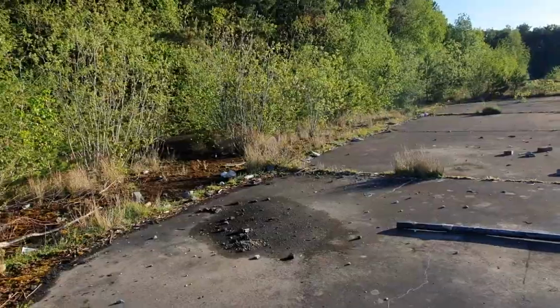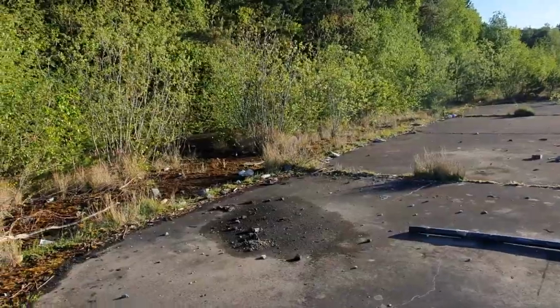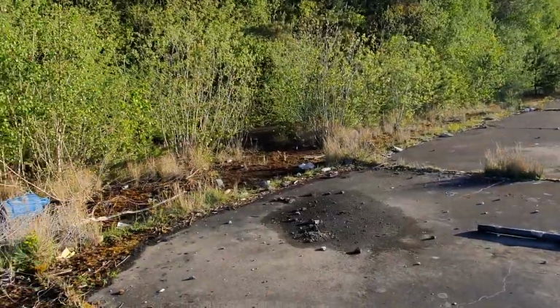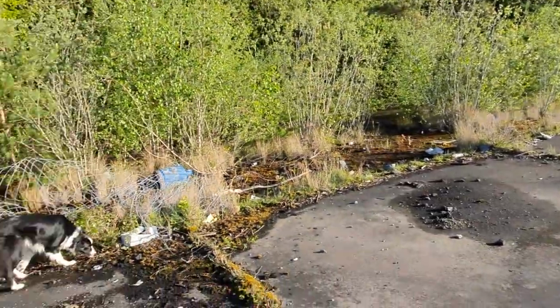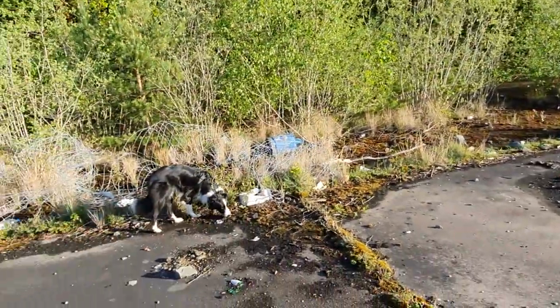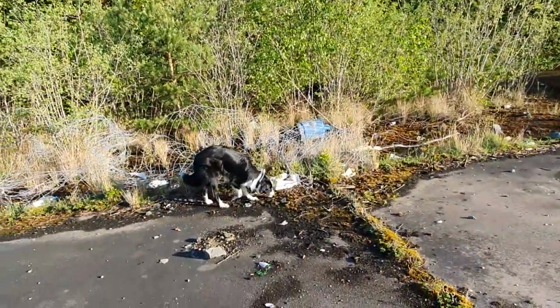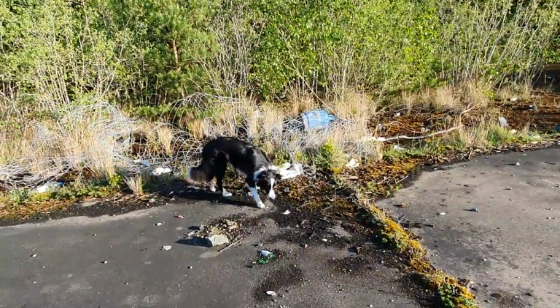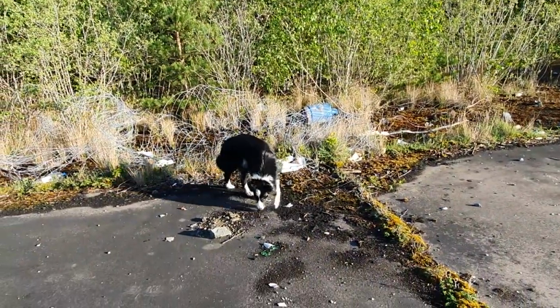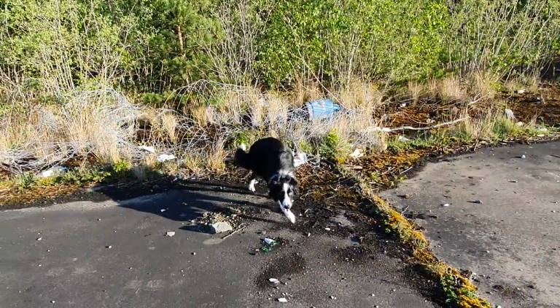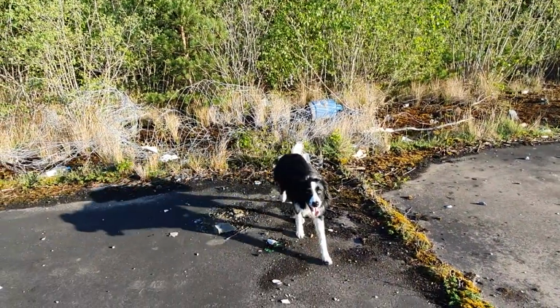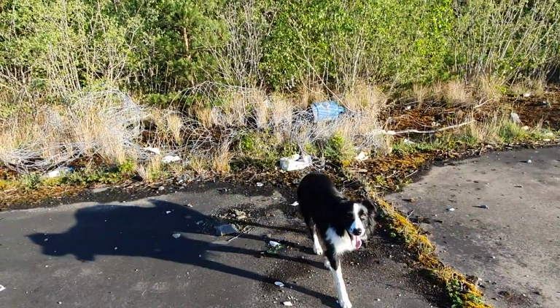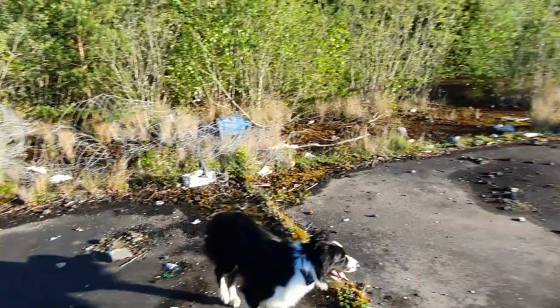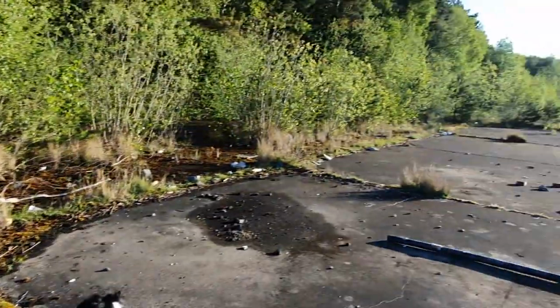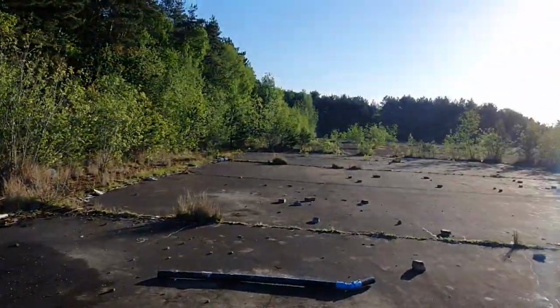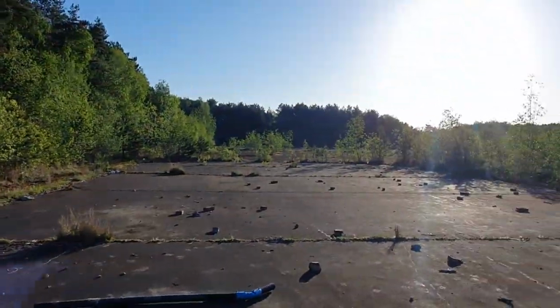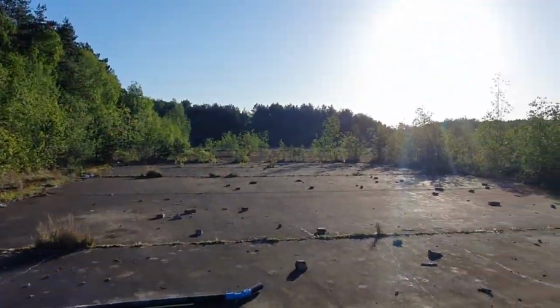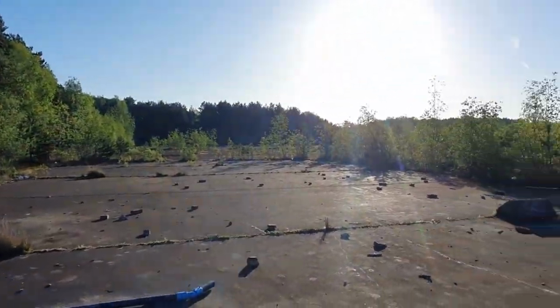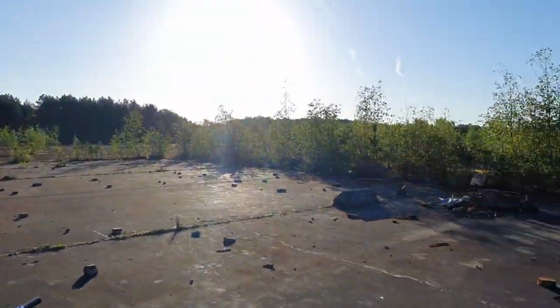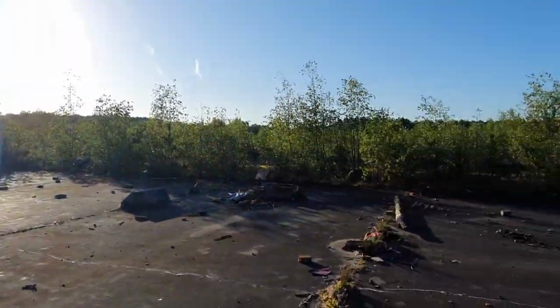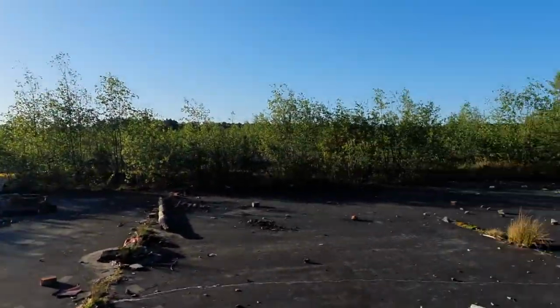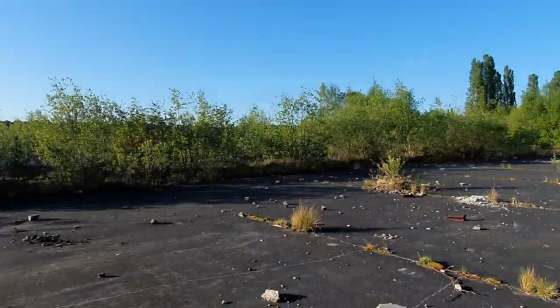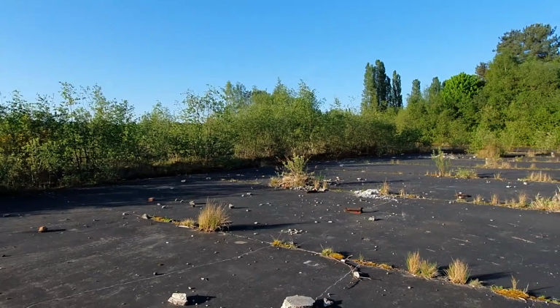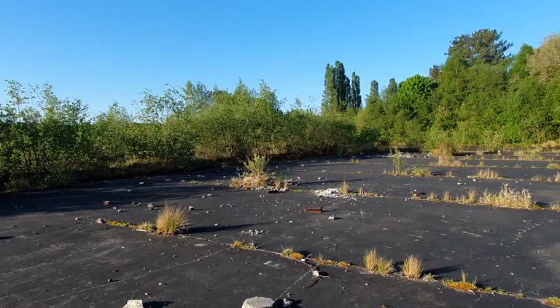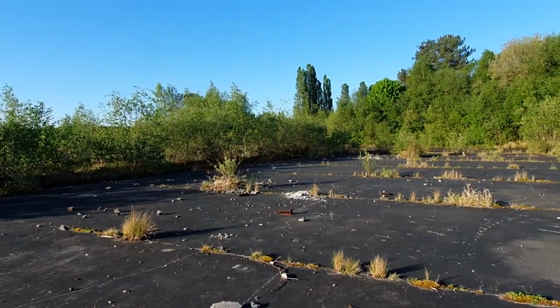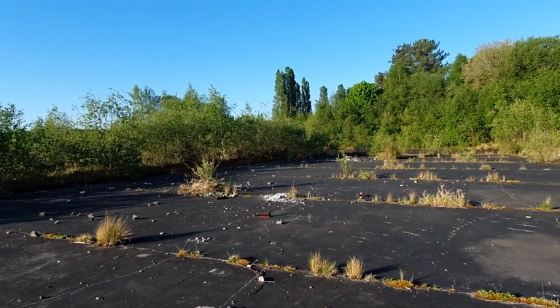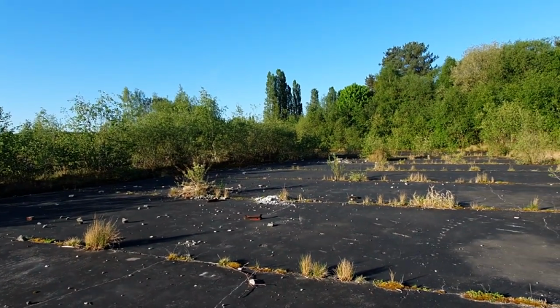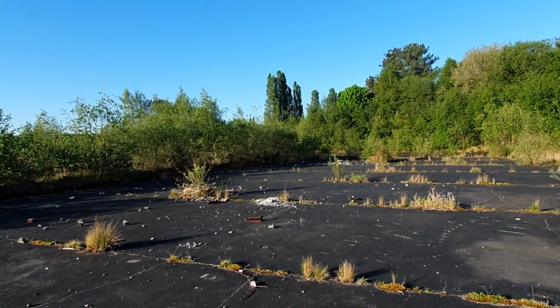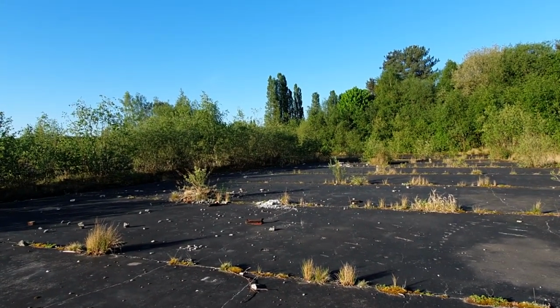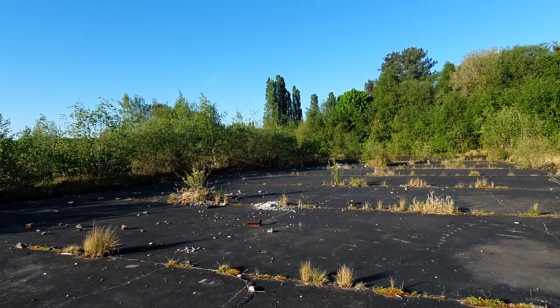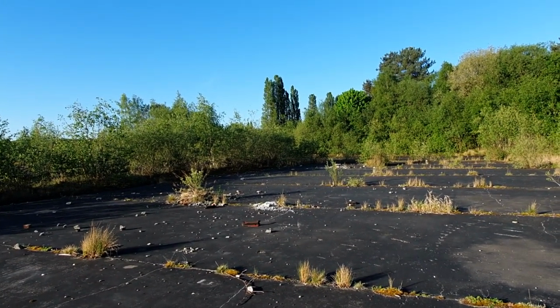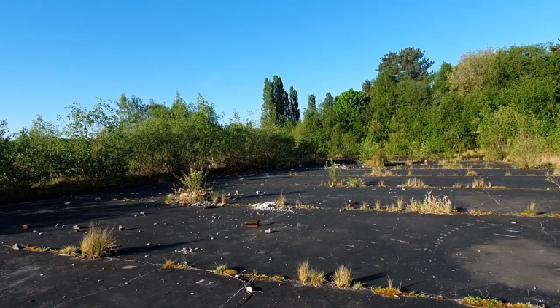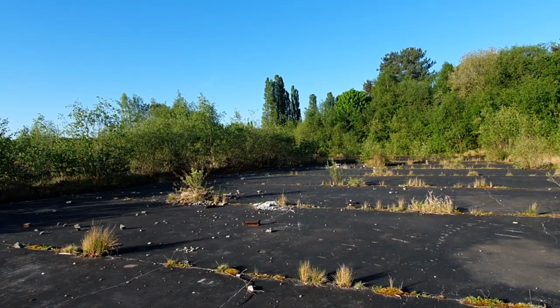Good morning, ladies and gentlemen. We're out at Bevercoats Pitwood this morning. It's absolutely glorious, and nature really is taking a grip on this old industrial site. It's beautiful out here.